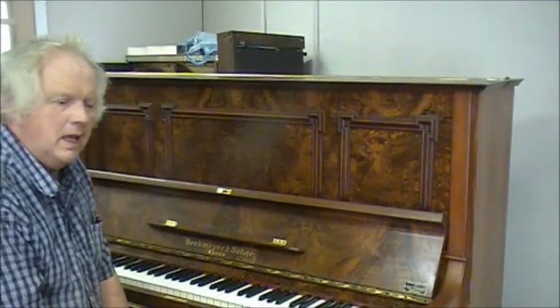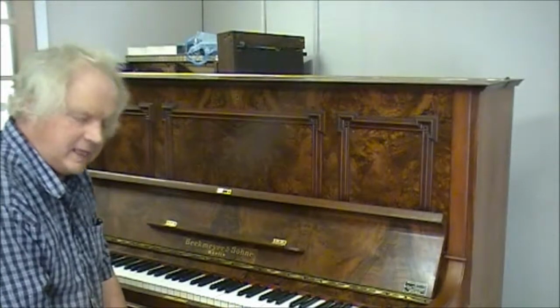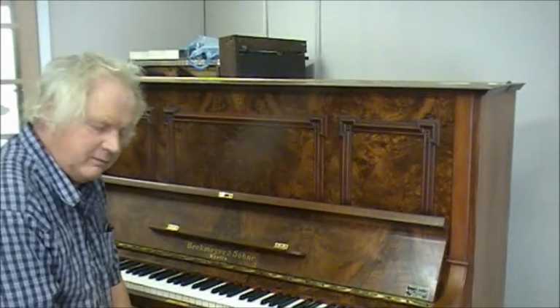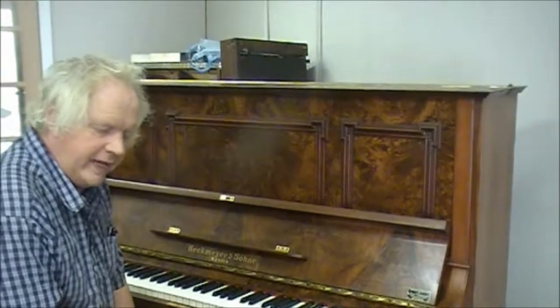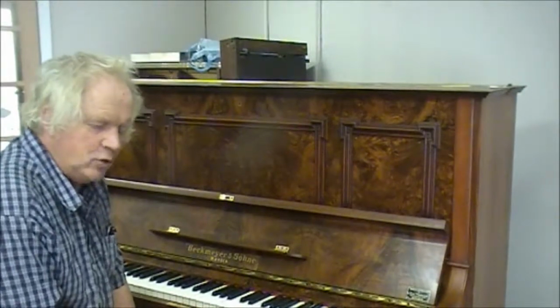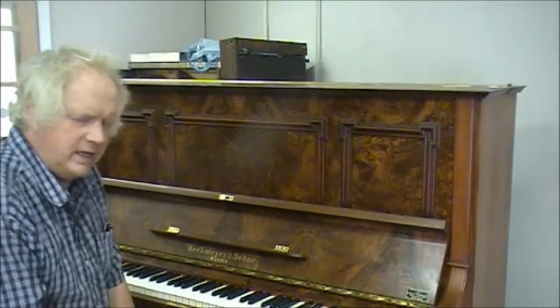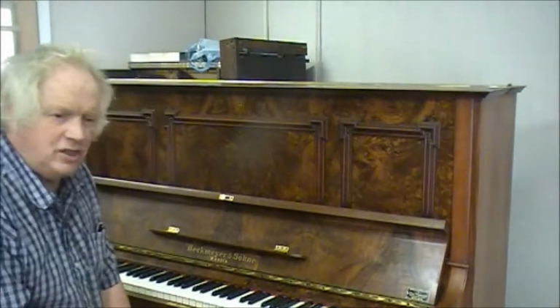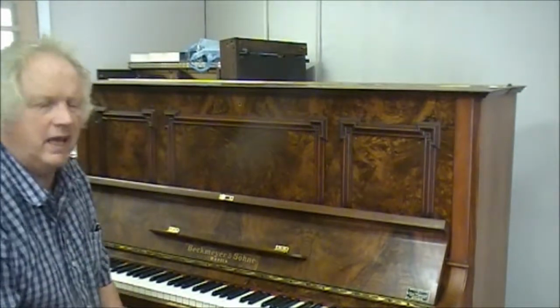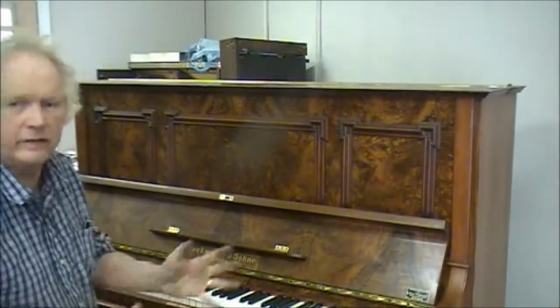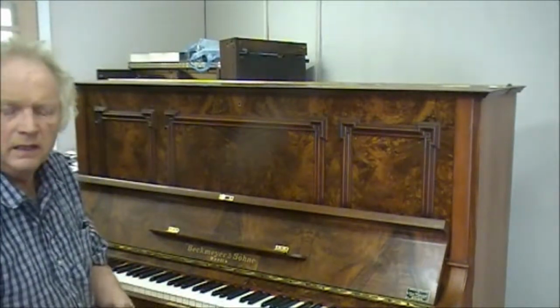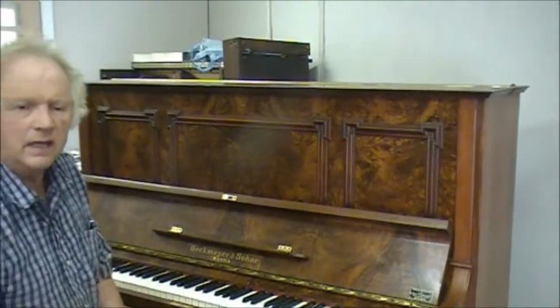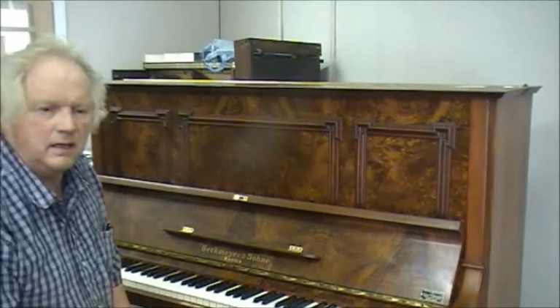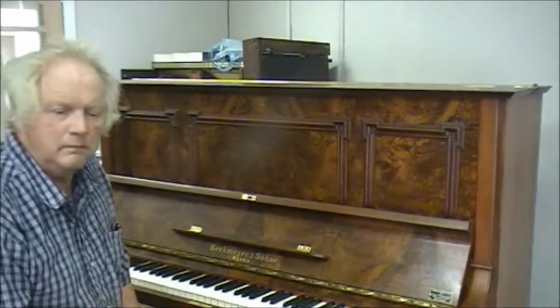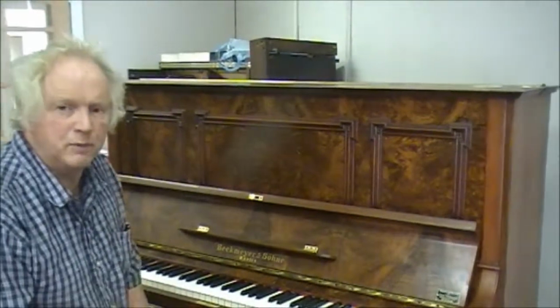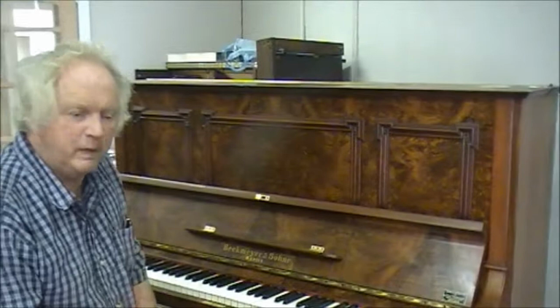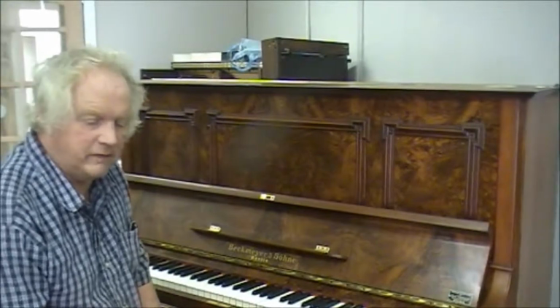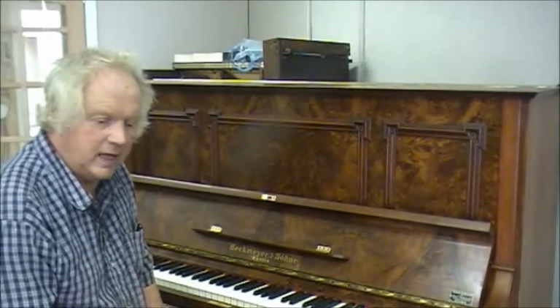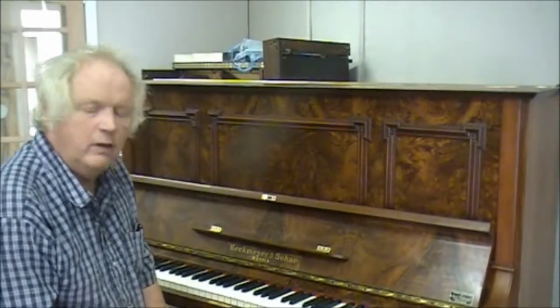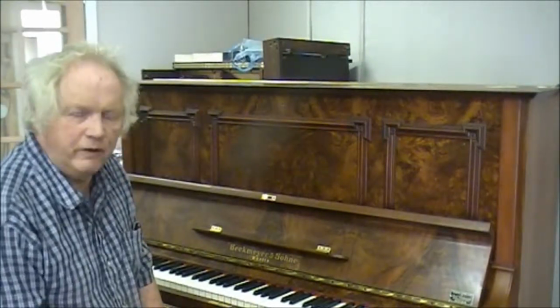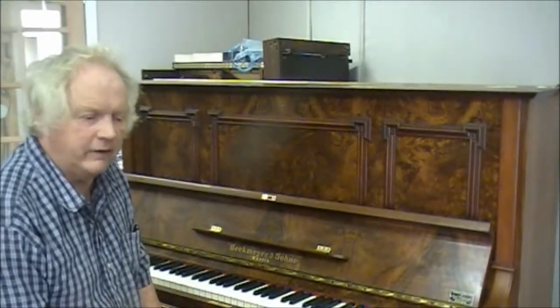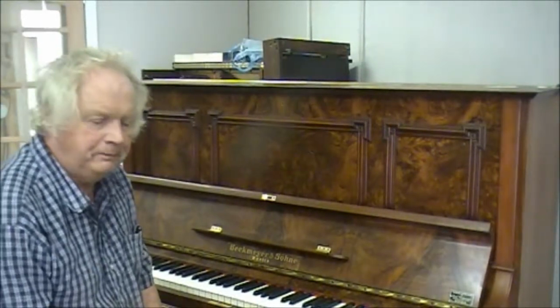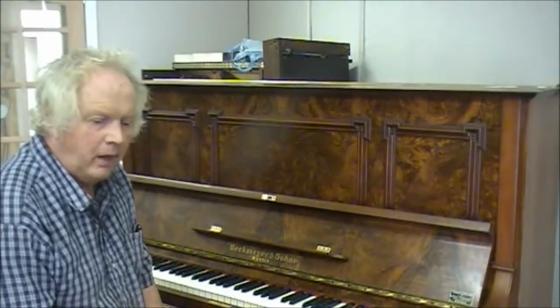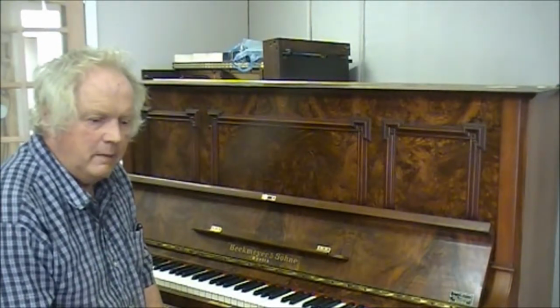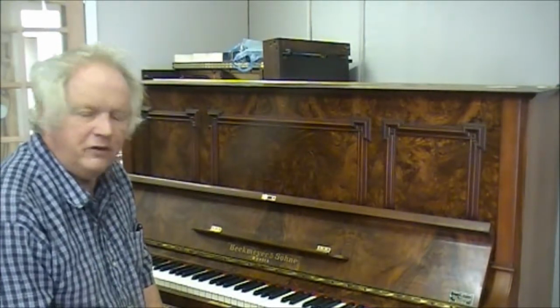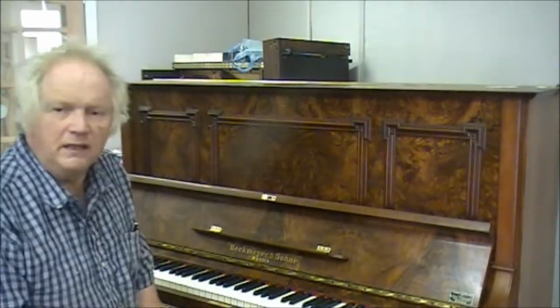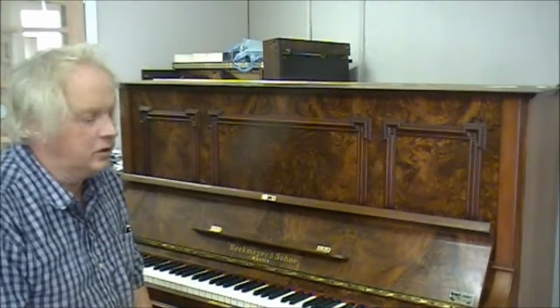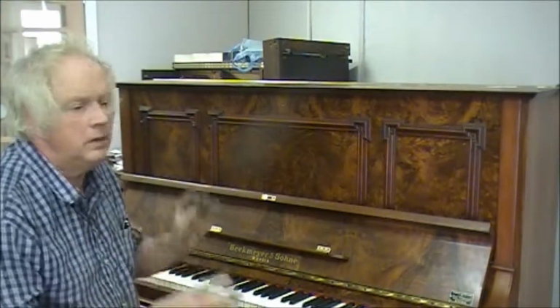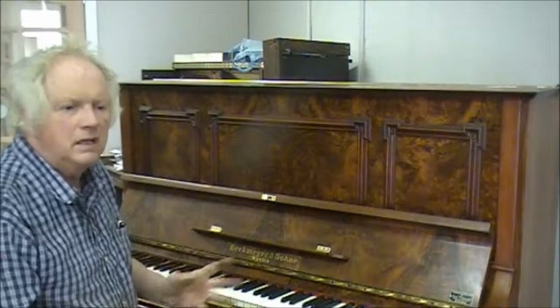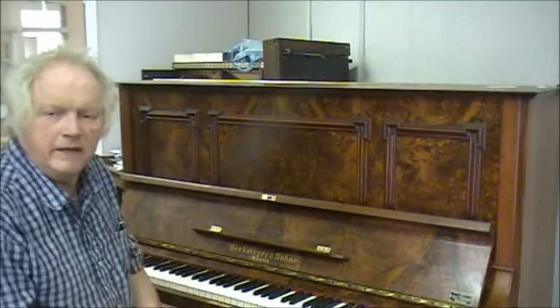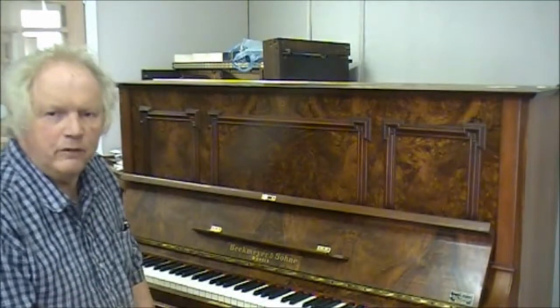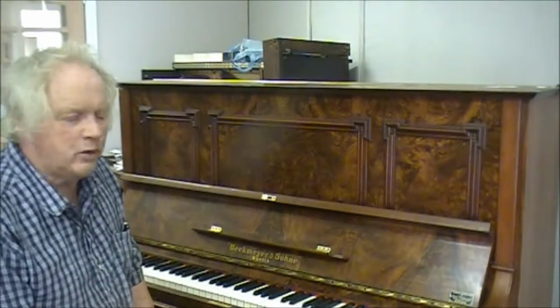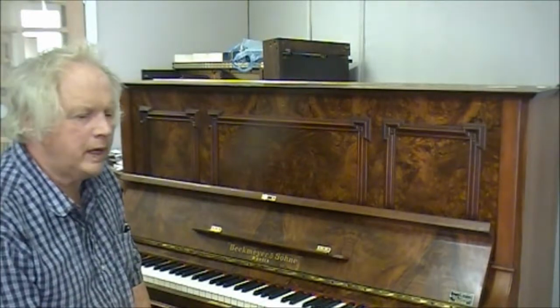So German pianos are a long-term thing, and that's the lovely edge — one of the edges they have over the mass-produced pianos of today, which are very clever. But if you're thinking long-term, think of a beautiful German piano.